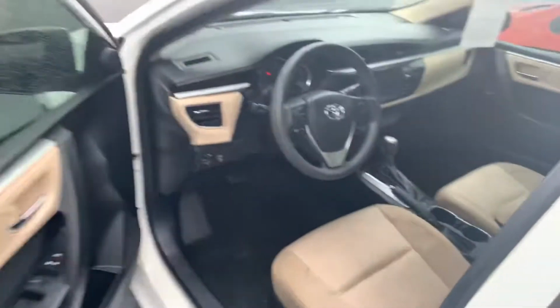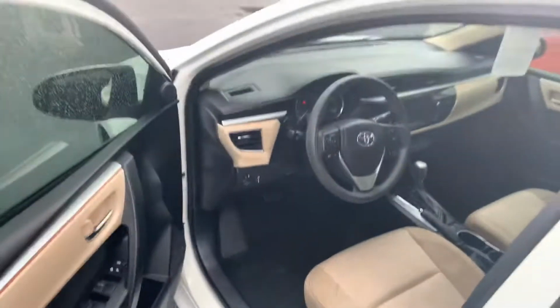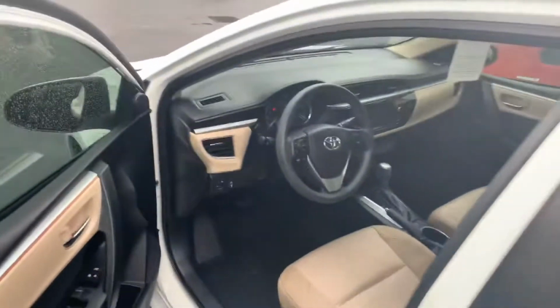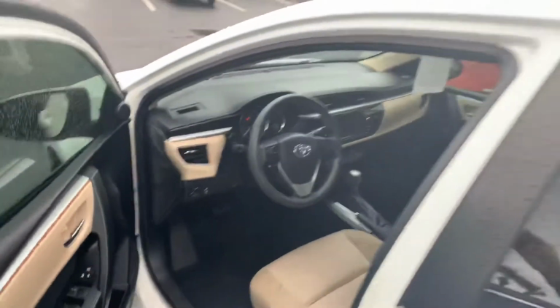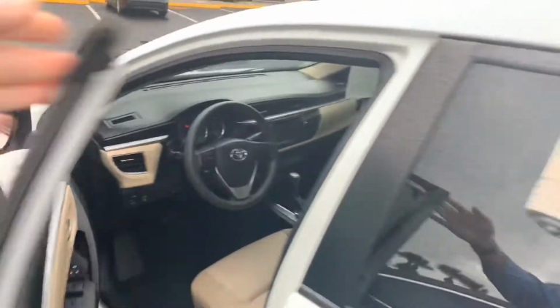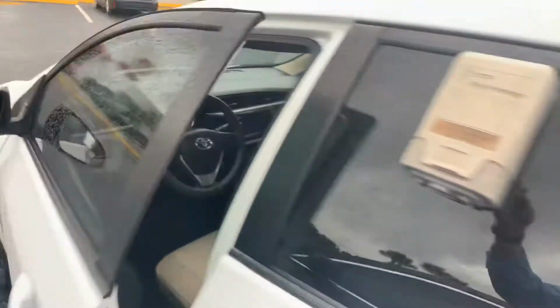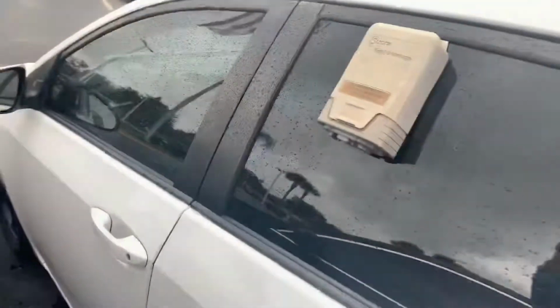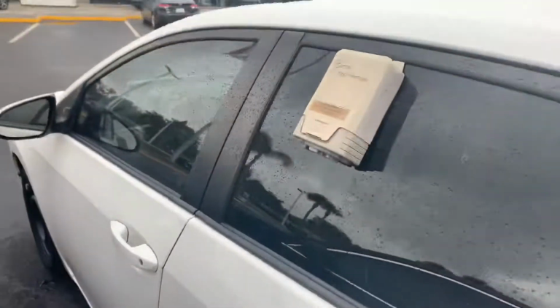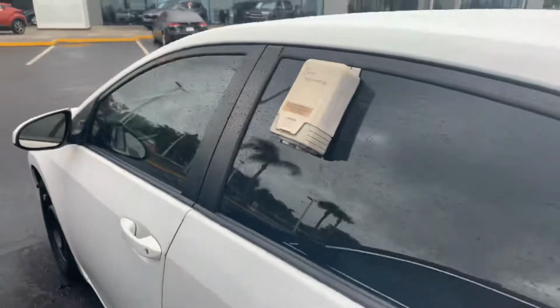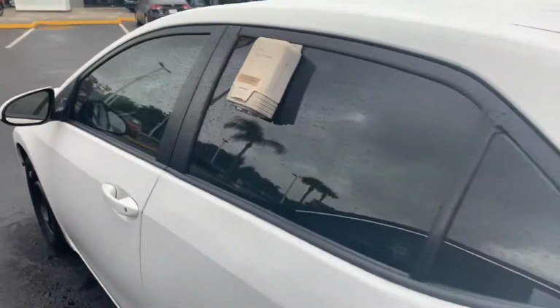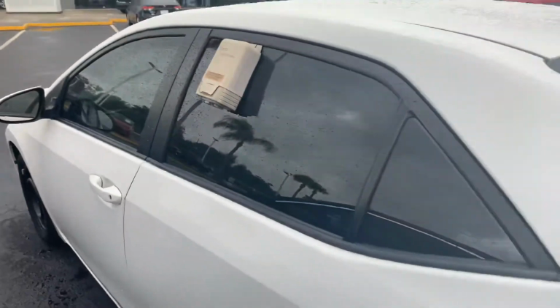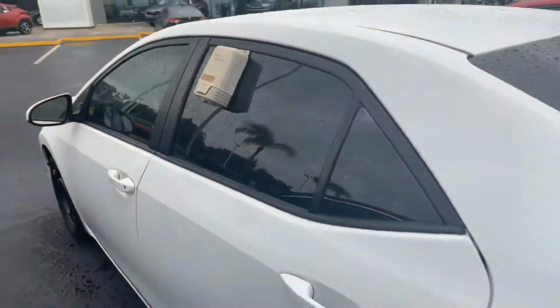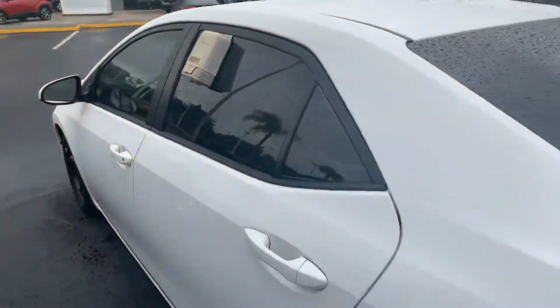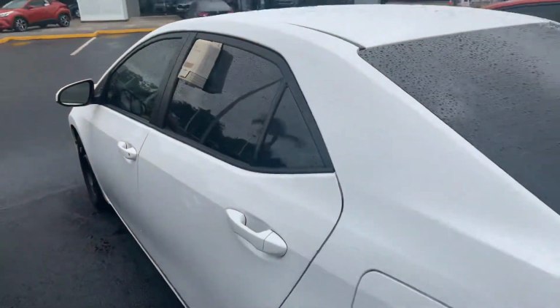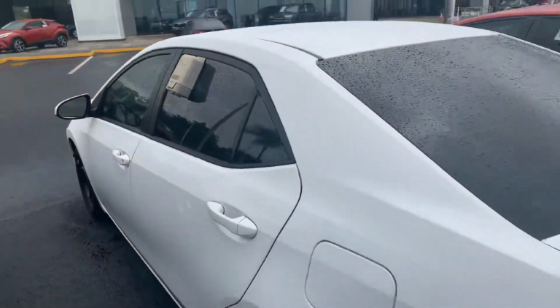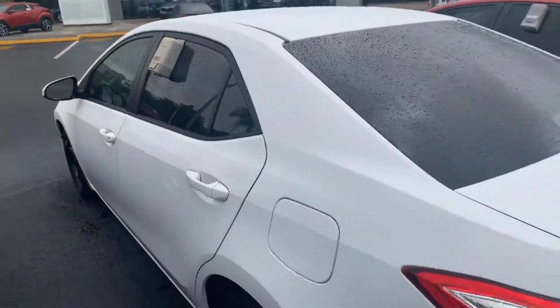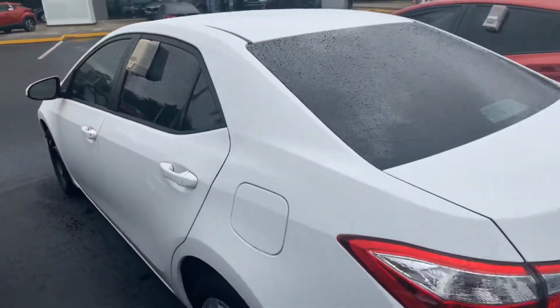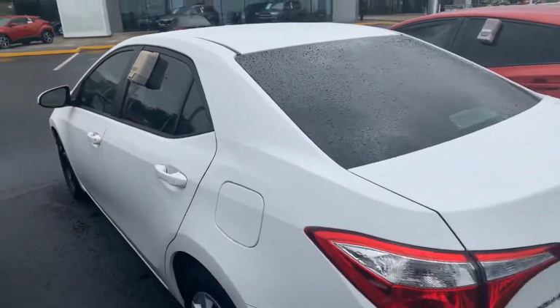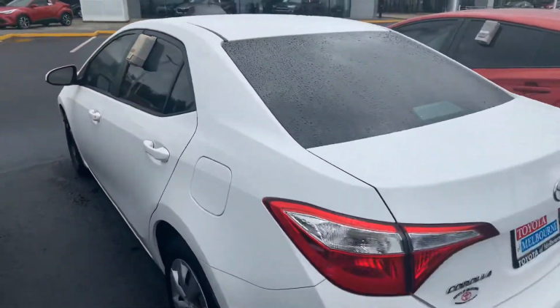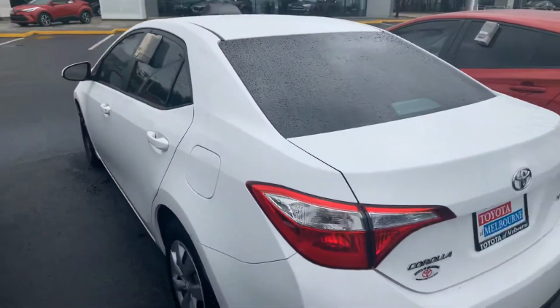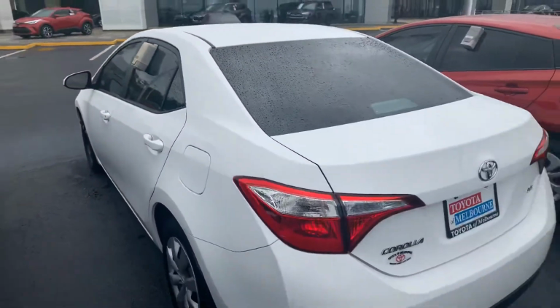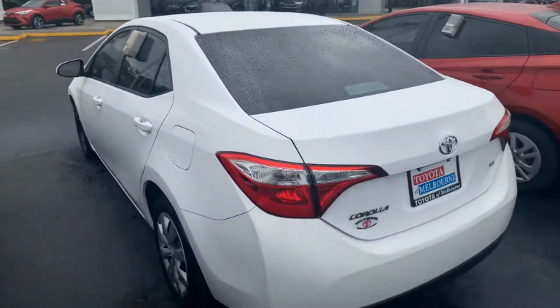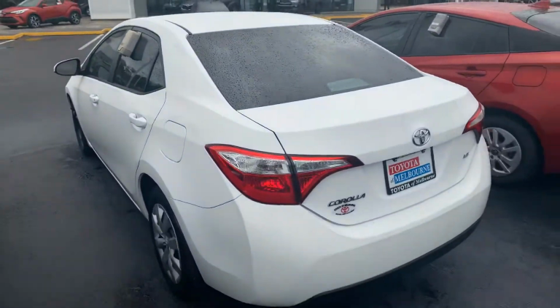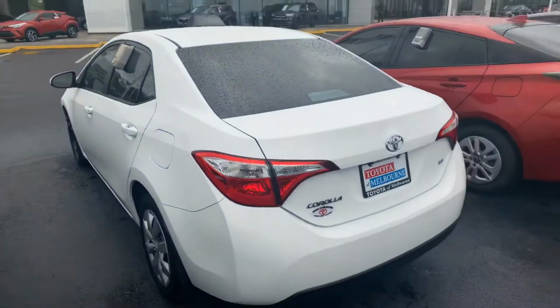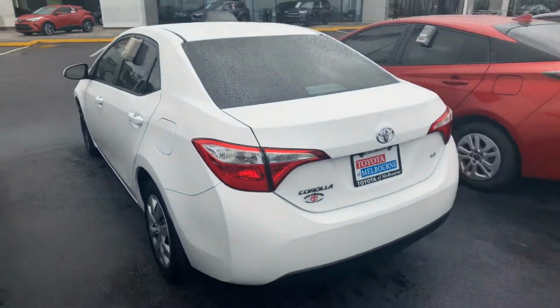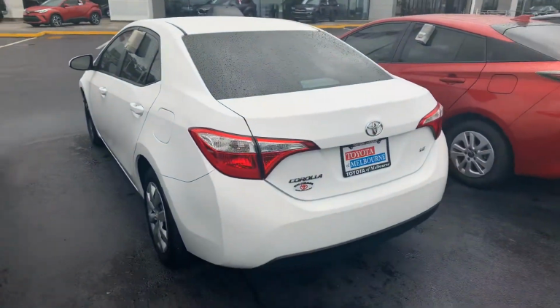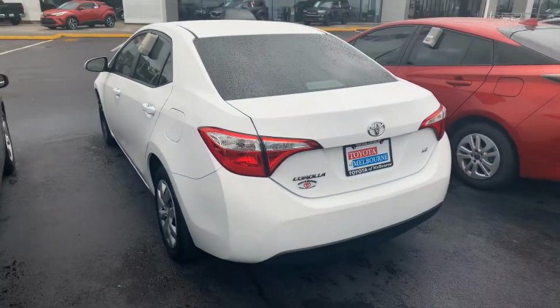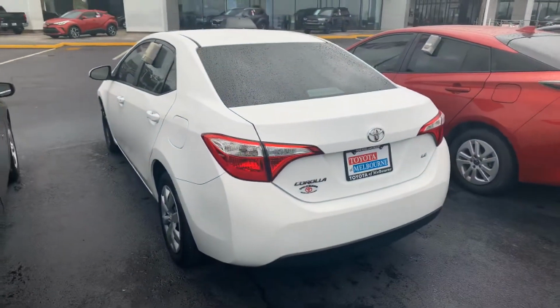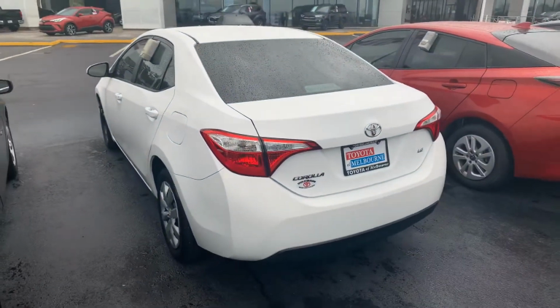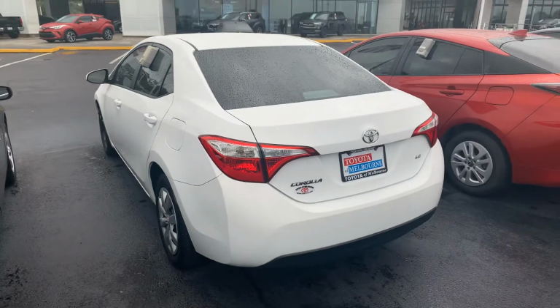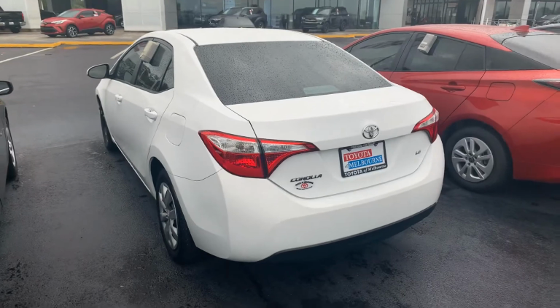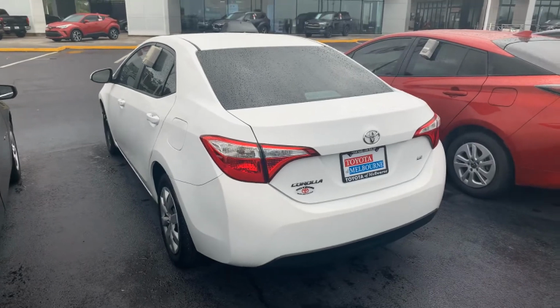Come on down, check it out, take it for a drive. You can reach me at 321-254-8888, extension 265. Again, this is Roger at Toyota of Melbourne.